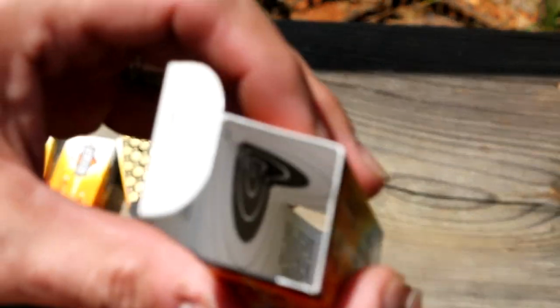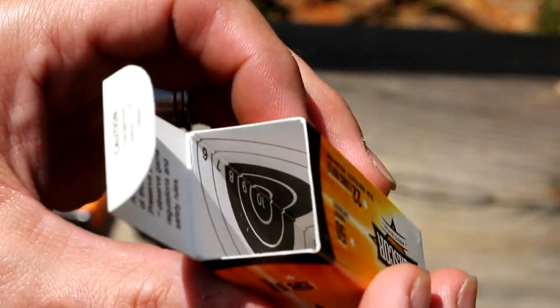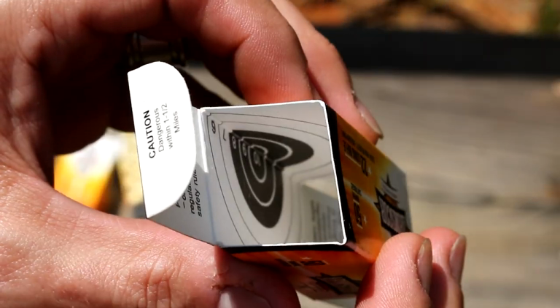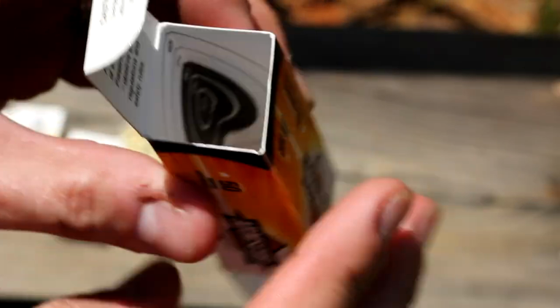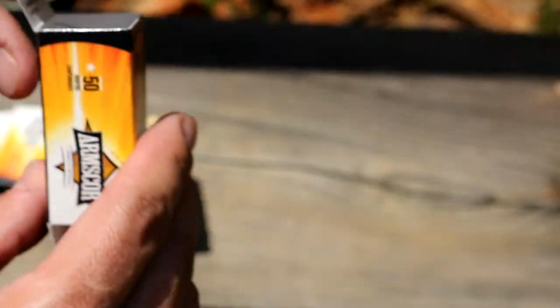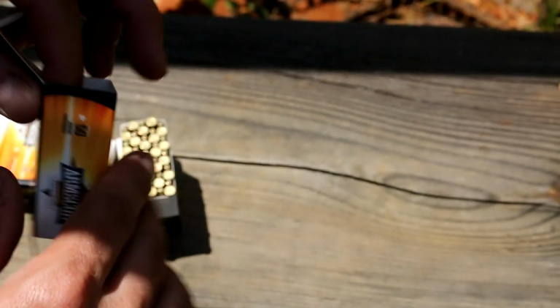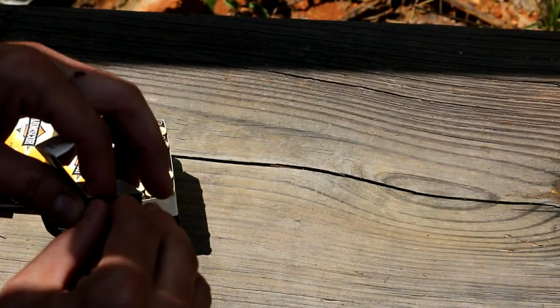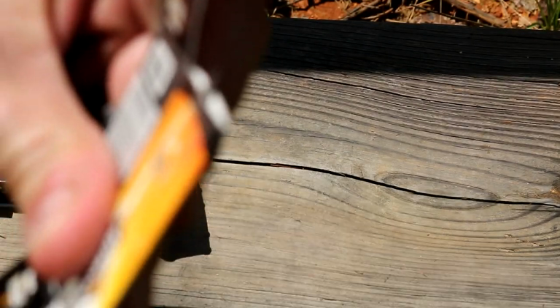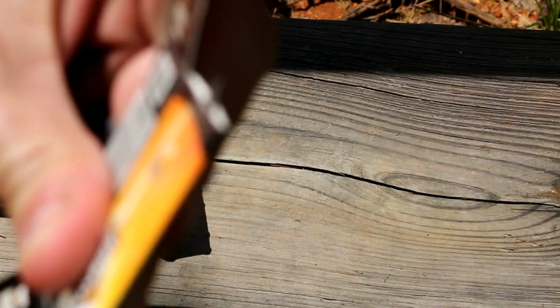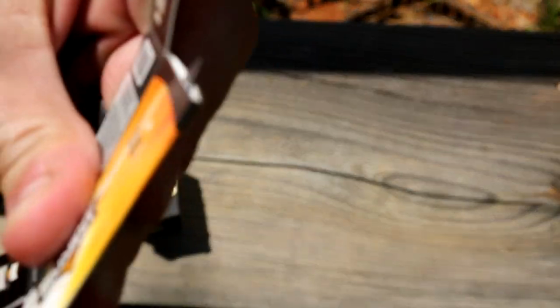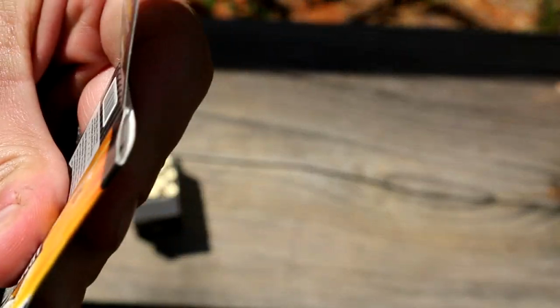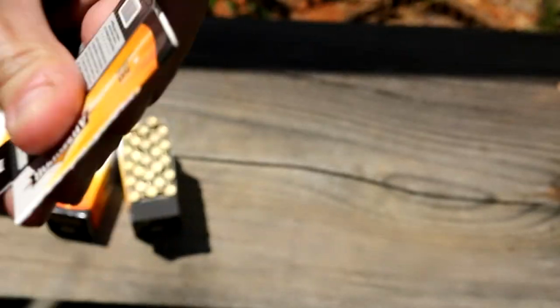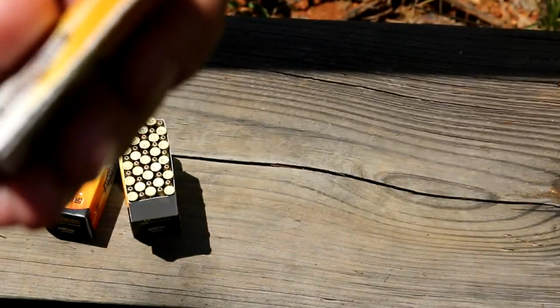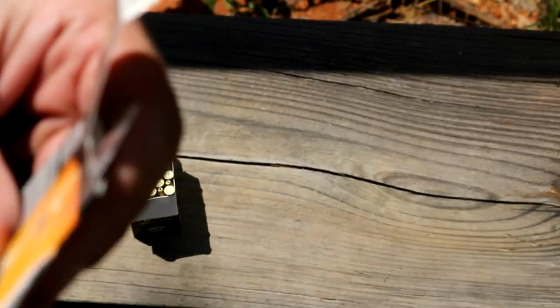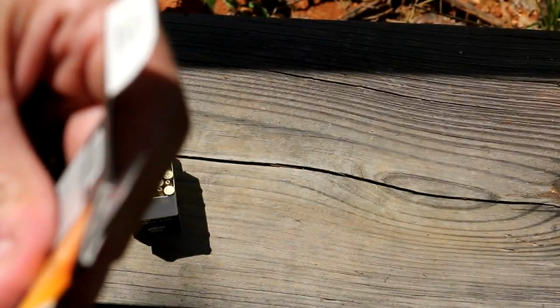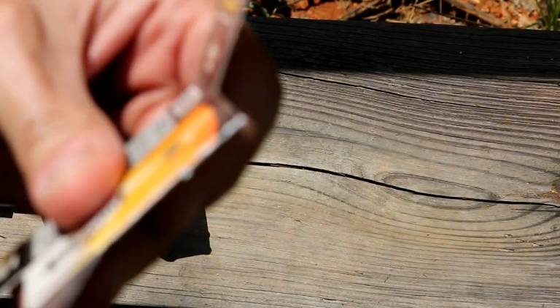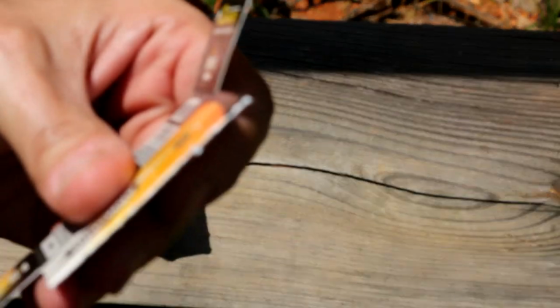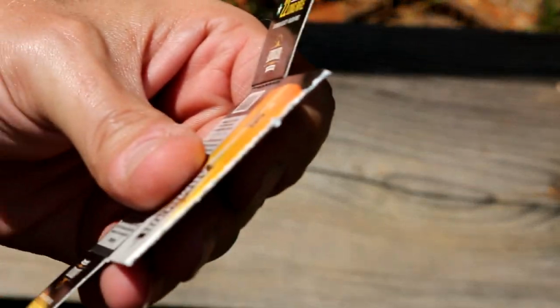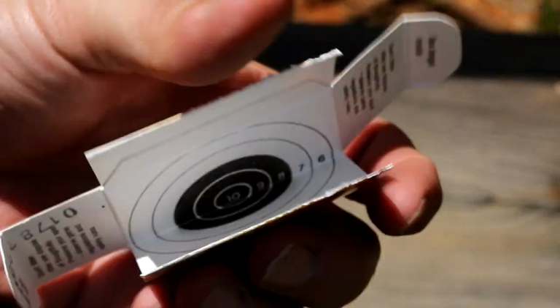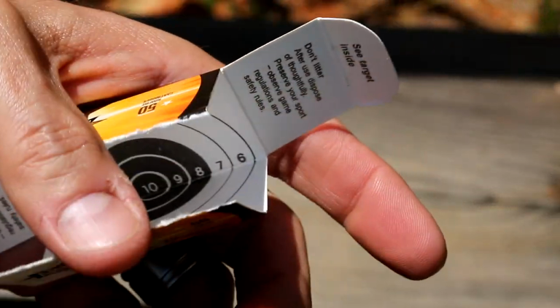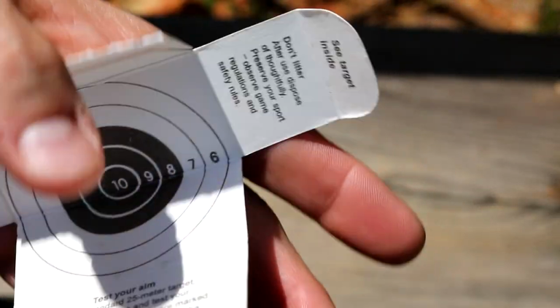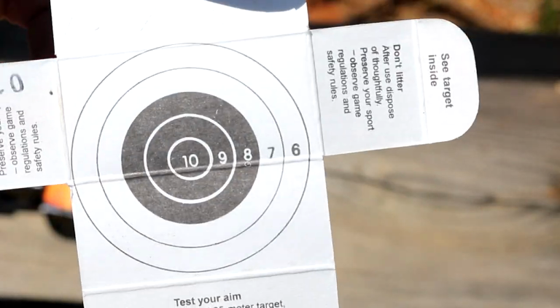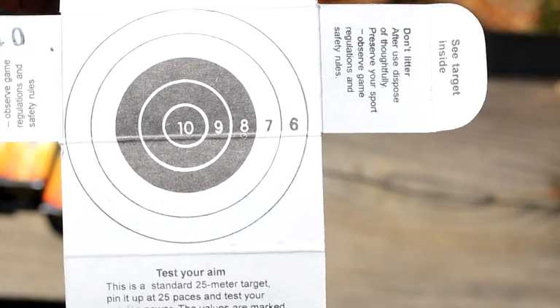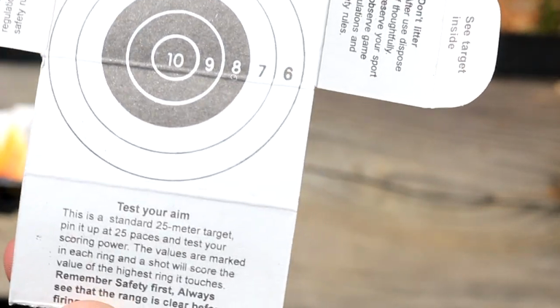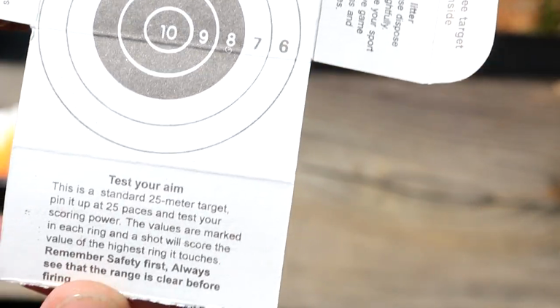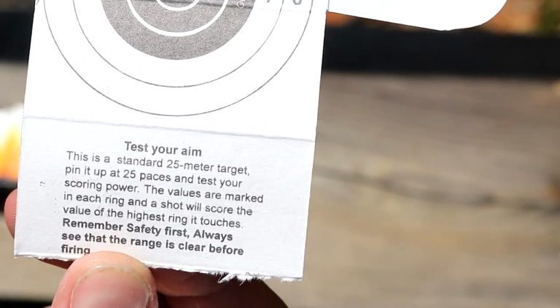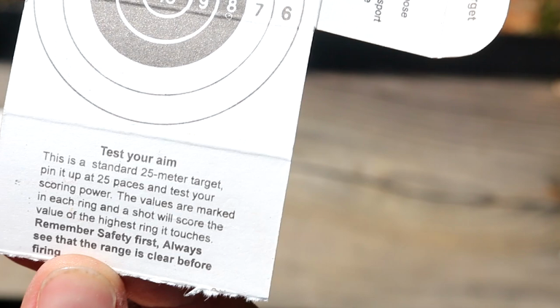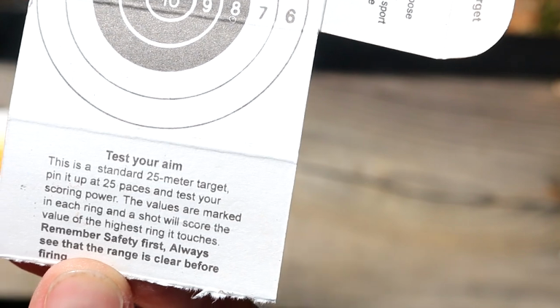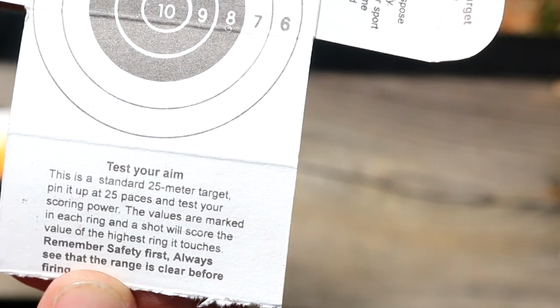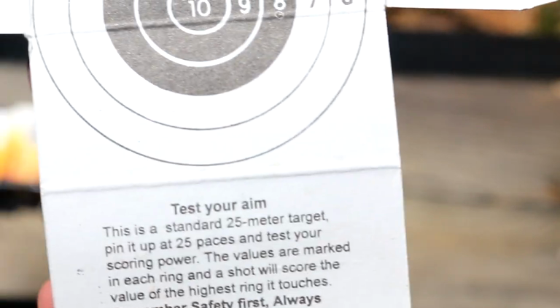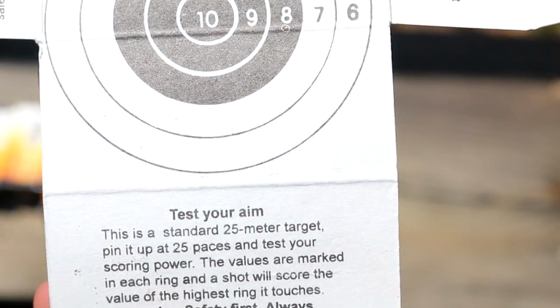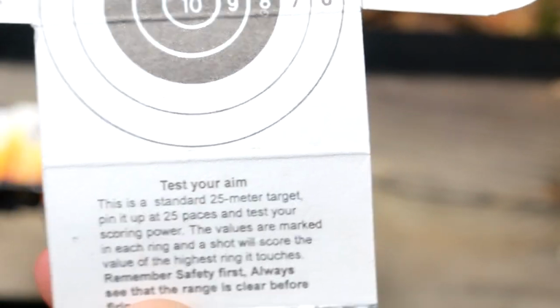Take a look inside the box — we have our own little target. Nice clean cut there, so we have a good place to staple this onto some cardboard. It's a standard 25-meter target.